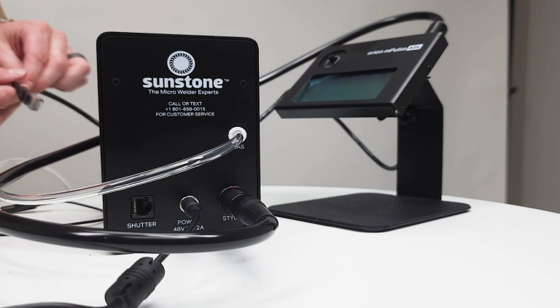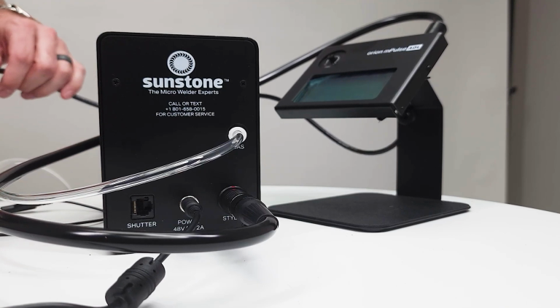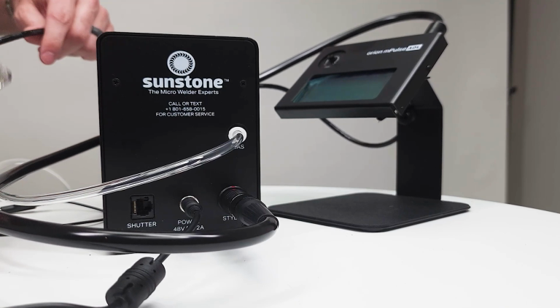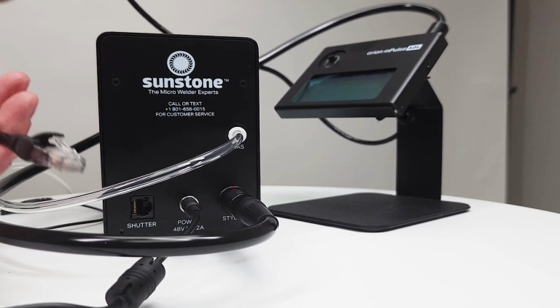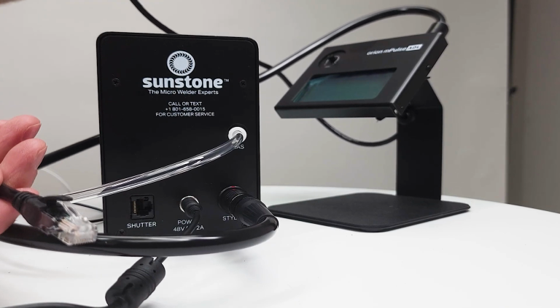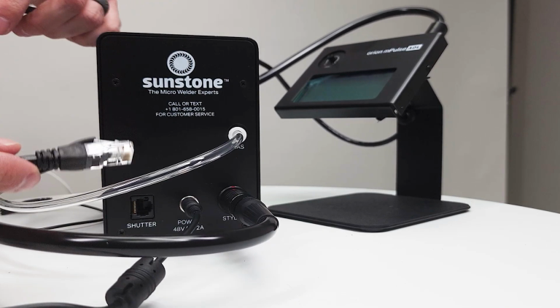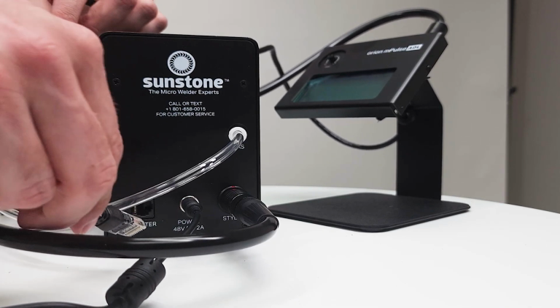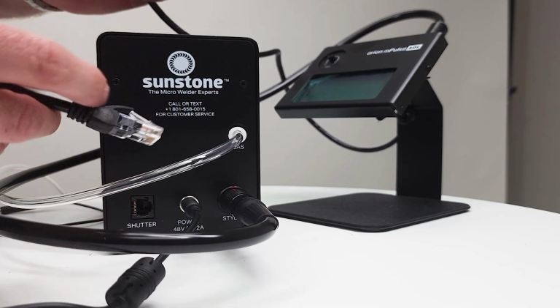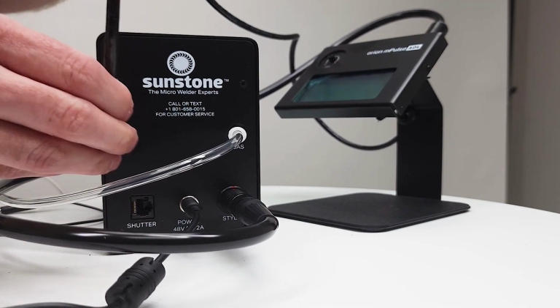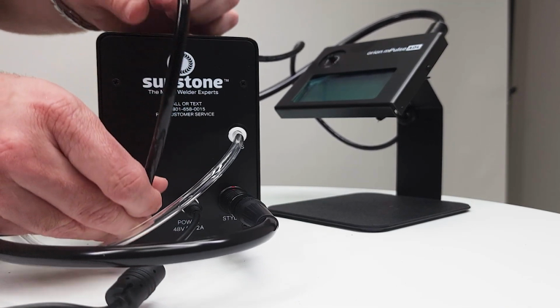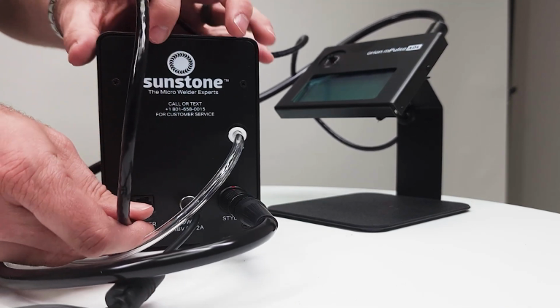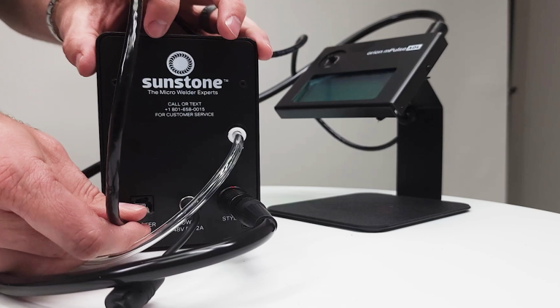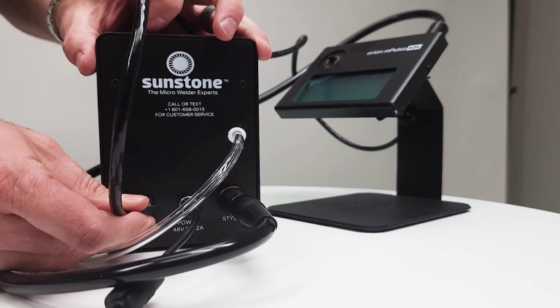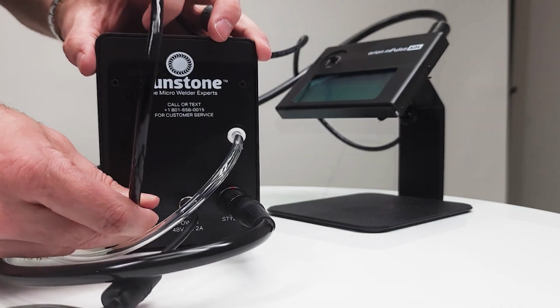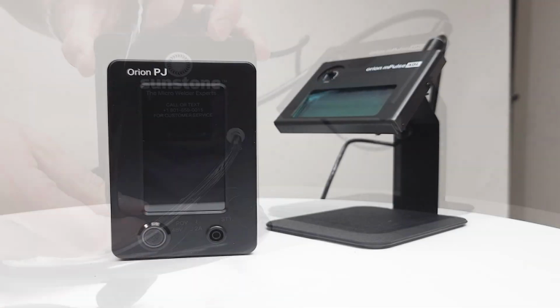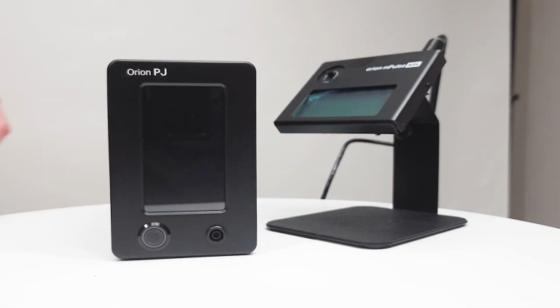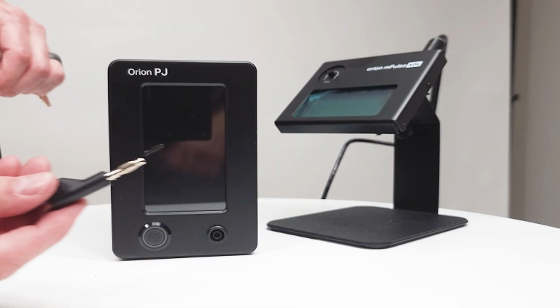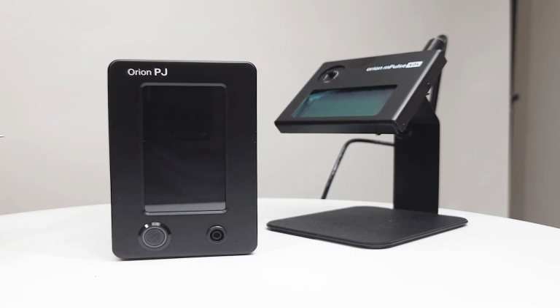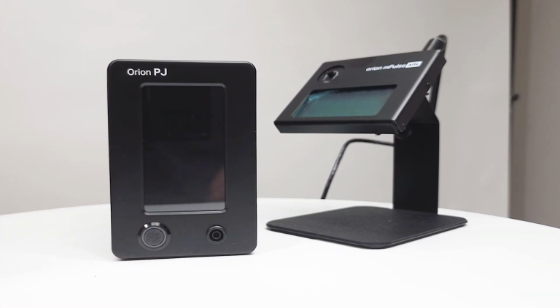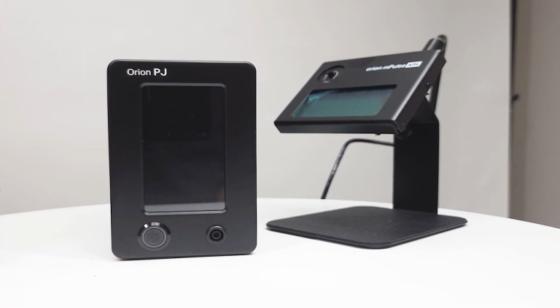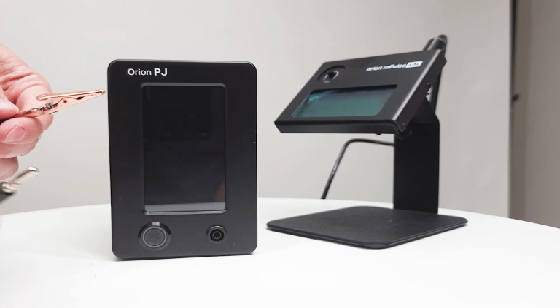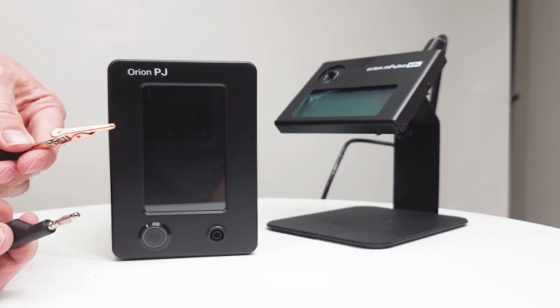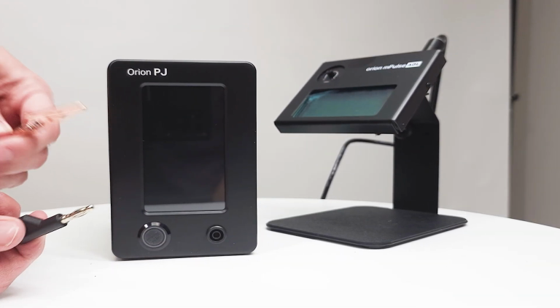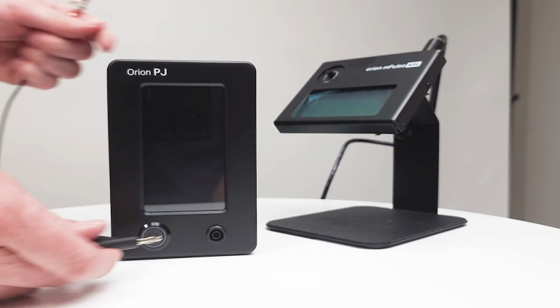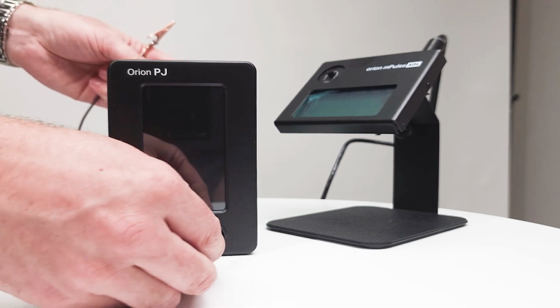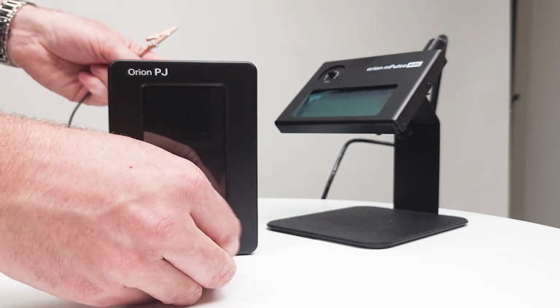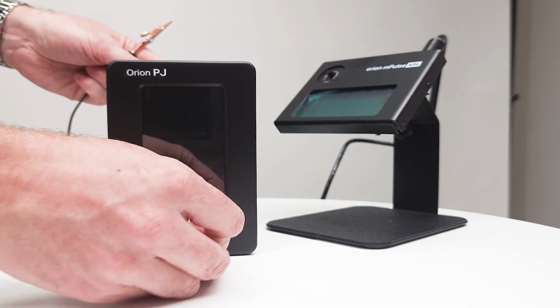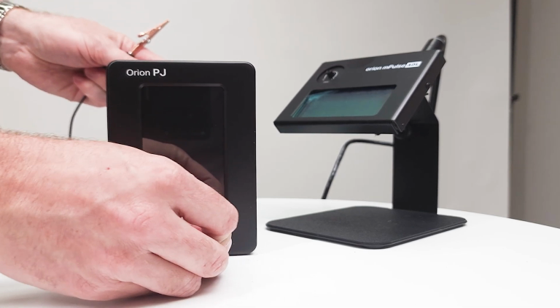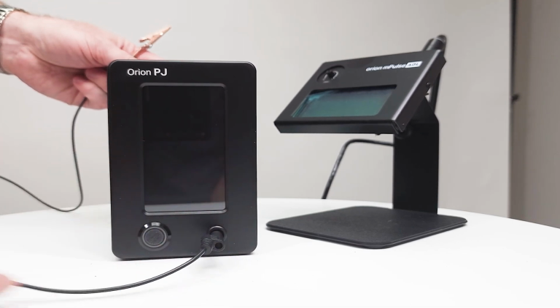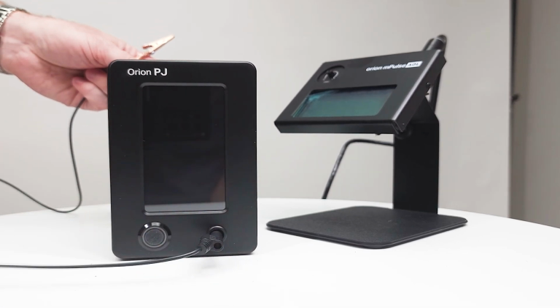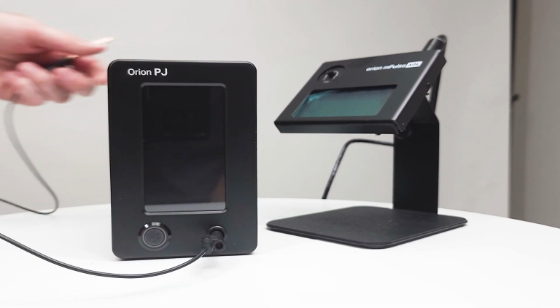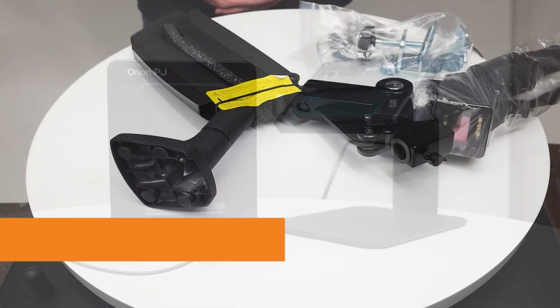Finally, the RJ45 cable — we're going to plug that into our shutter port. As we go to the front of our machine we'll see the power button and the port for our grounding attachments. In this example we're going to use the standard alligator clip.